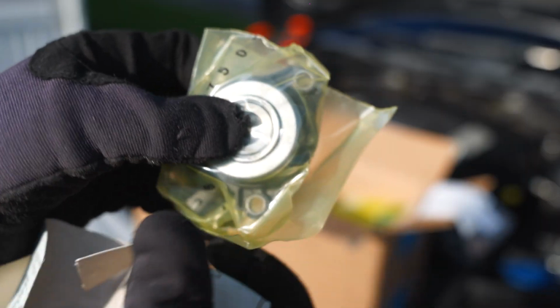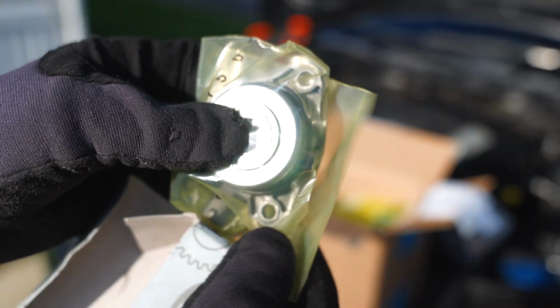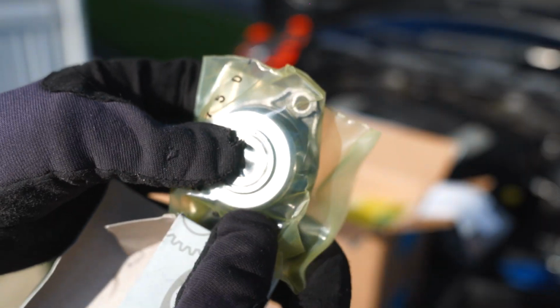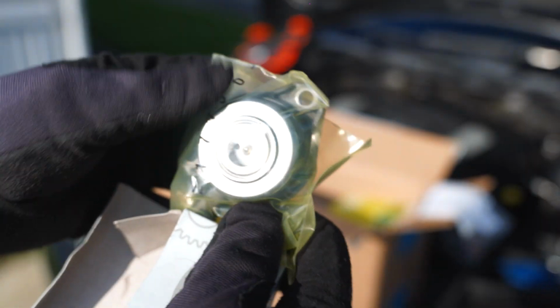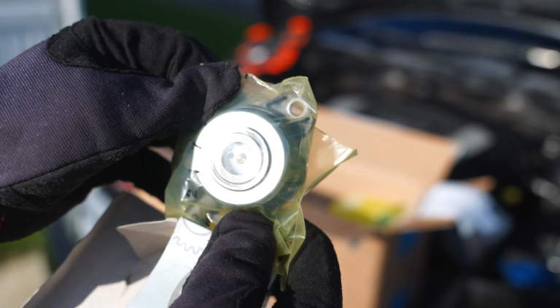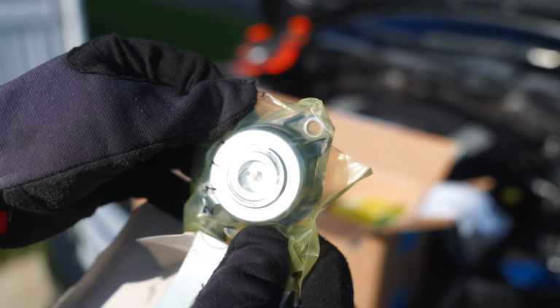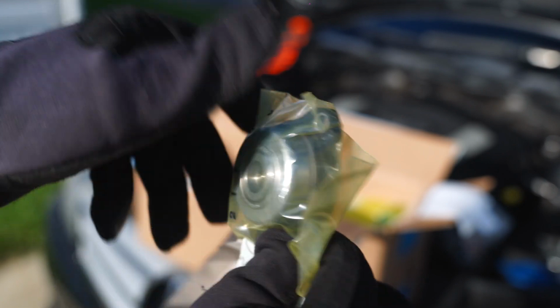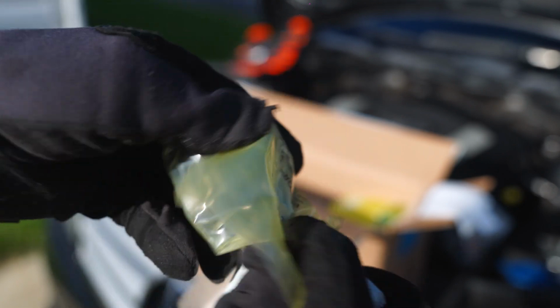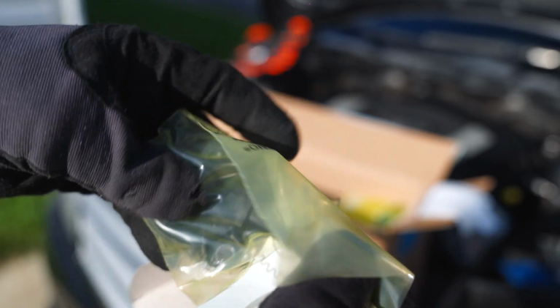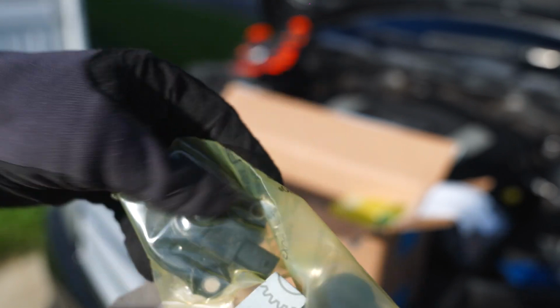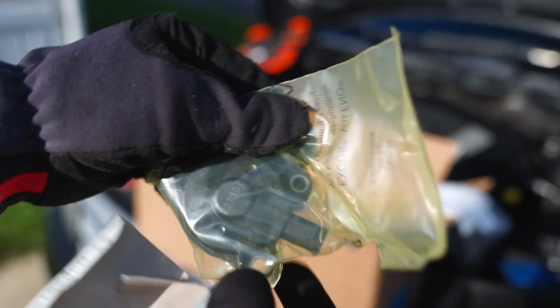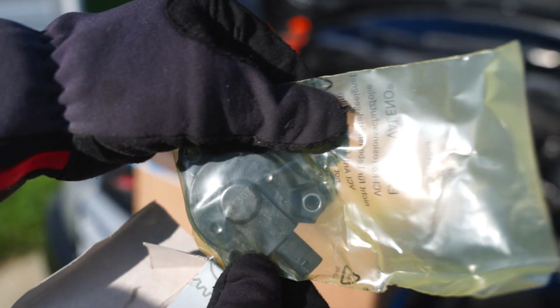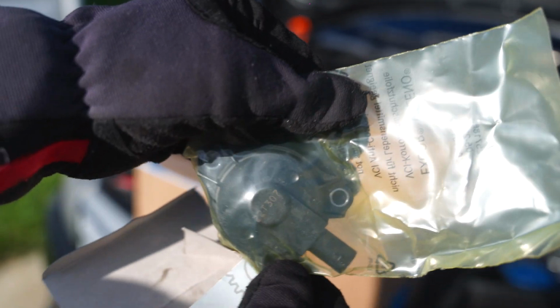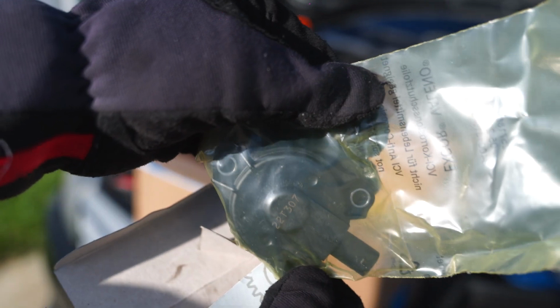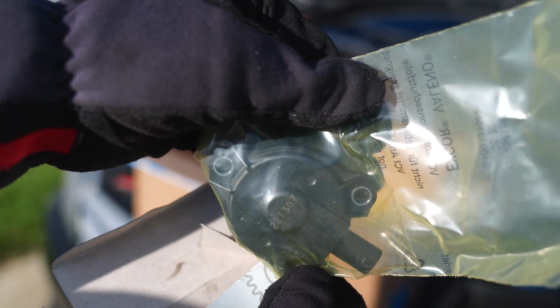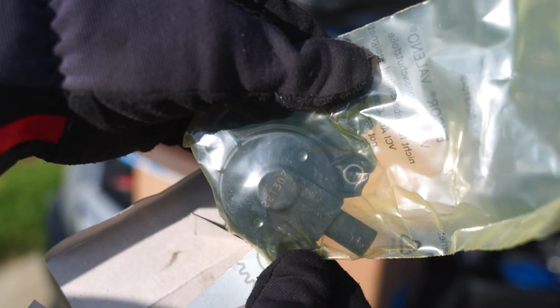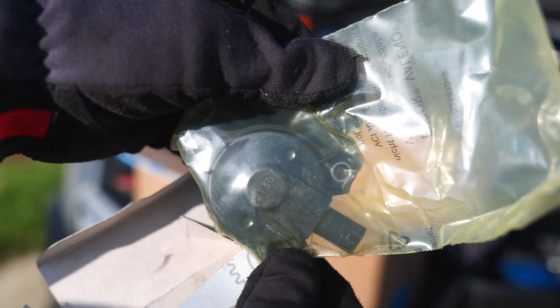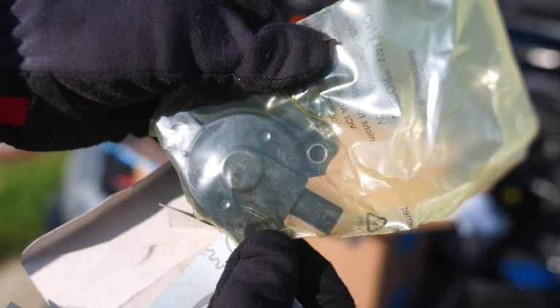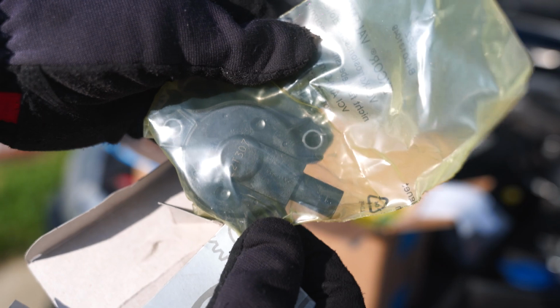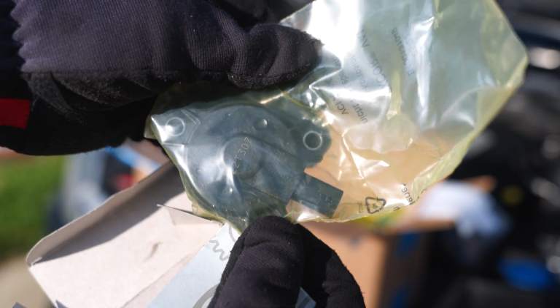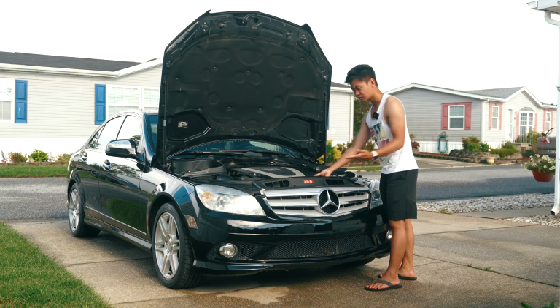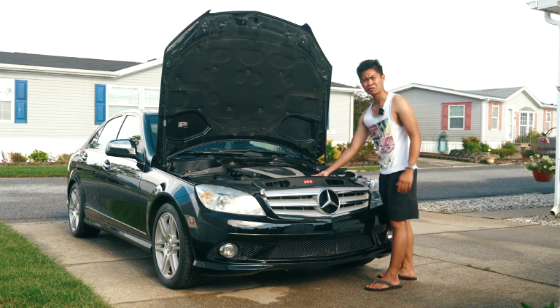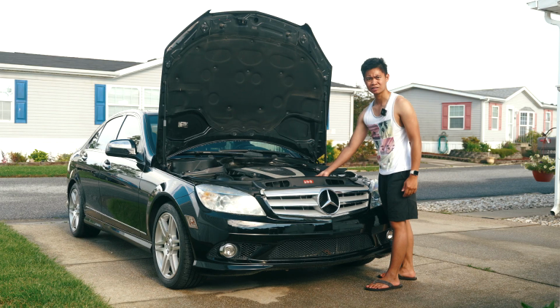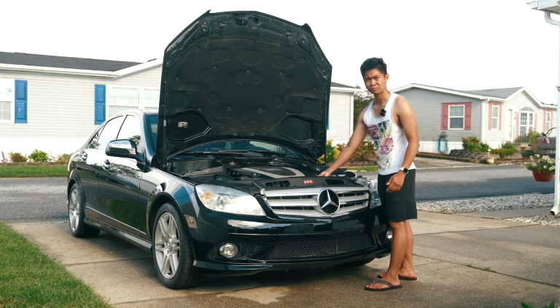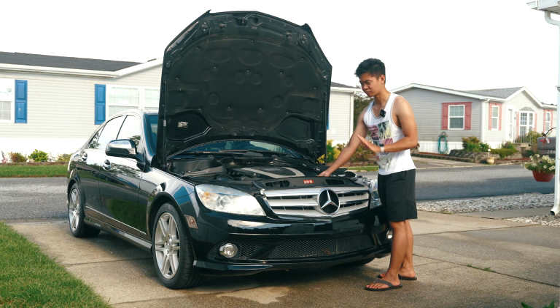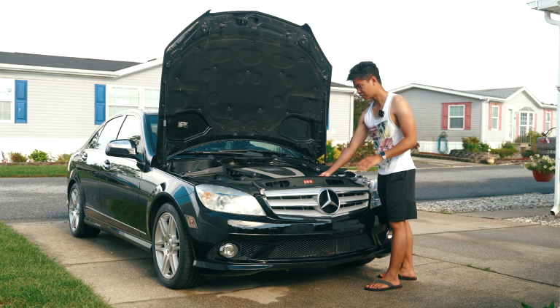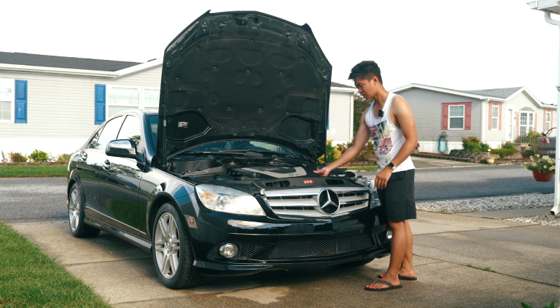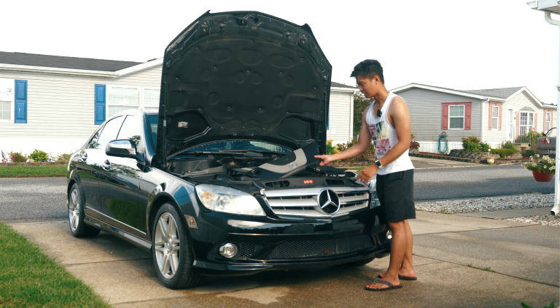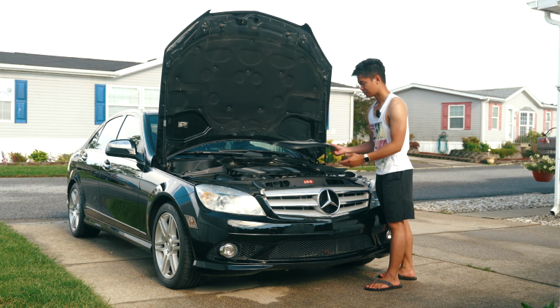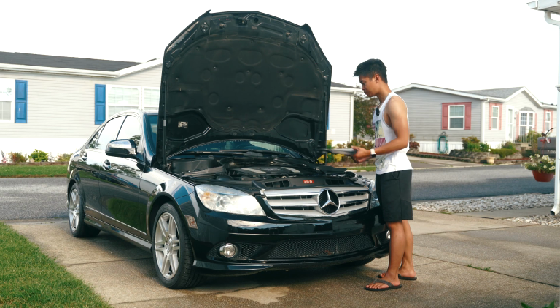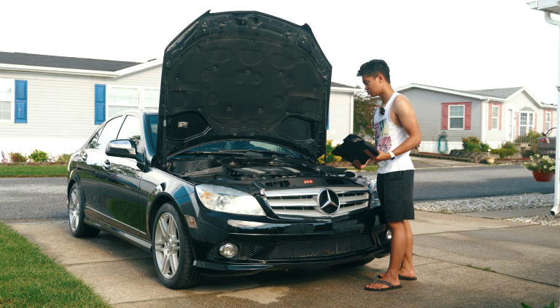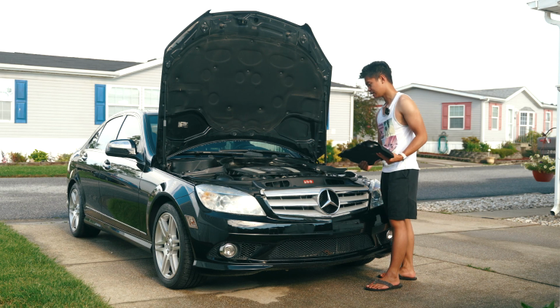Now if you guys don't know what a cam magnet is, they're basically solenoids for the variable valve timing this M272 motor offers. It's pretty complex stuff, but there's four of them and they're very prone to leaking.